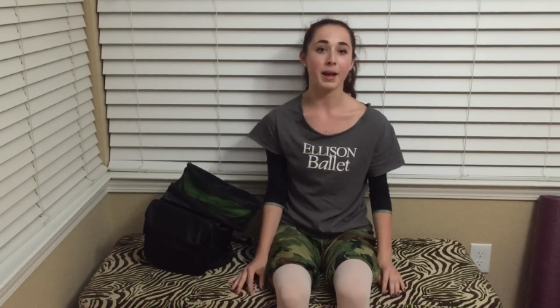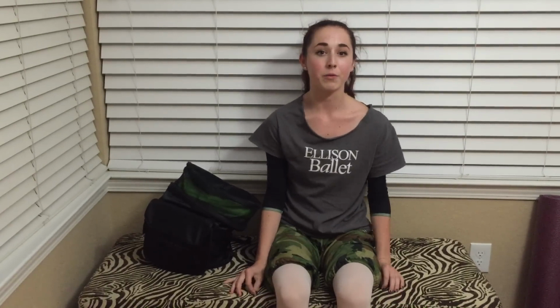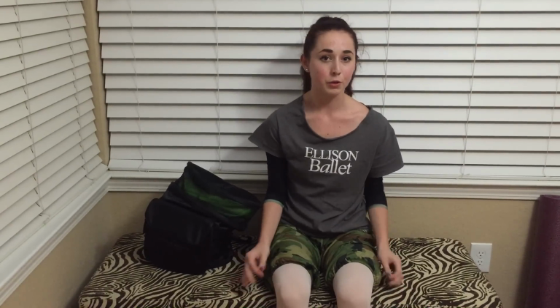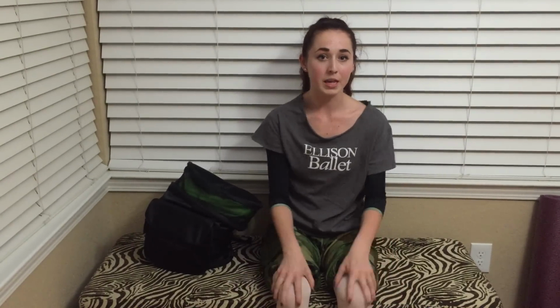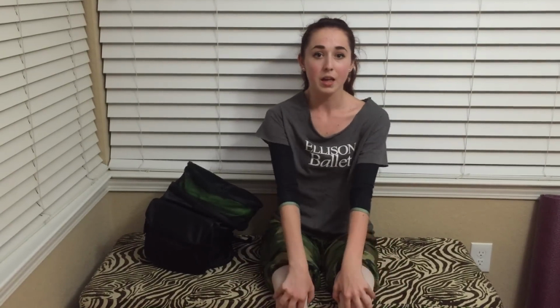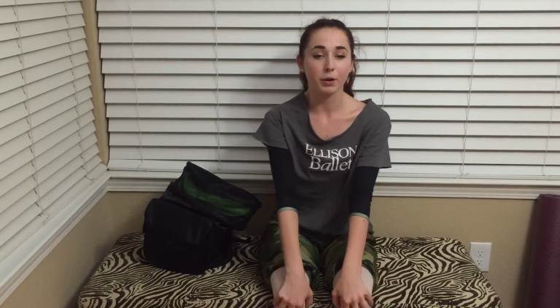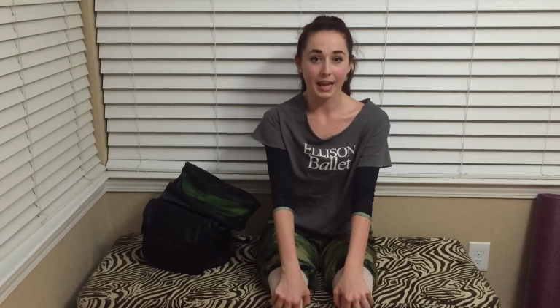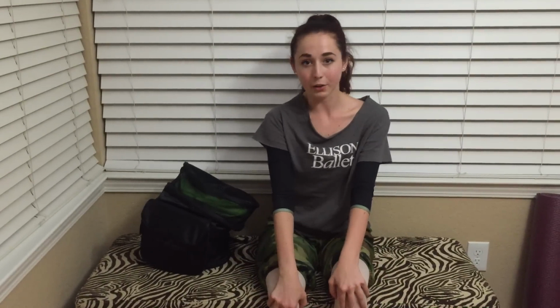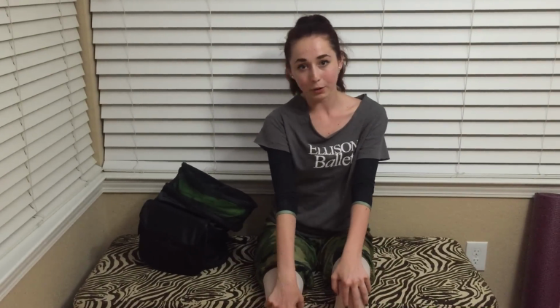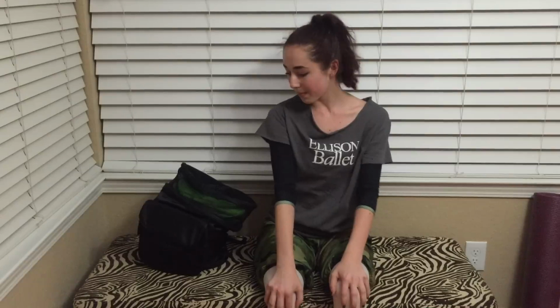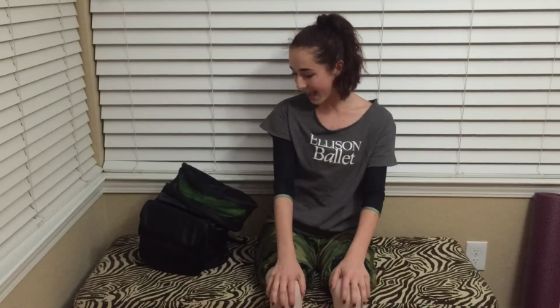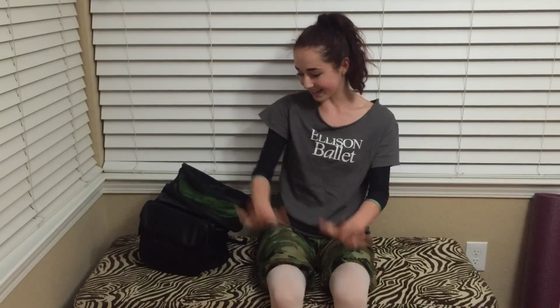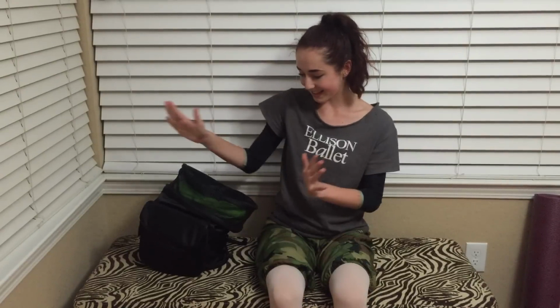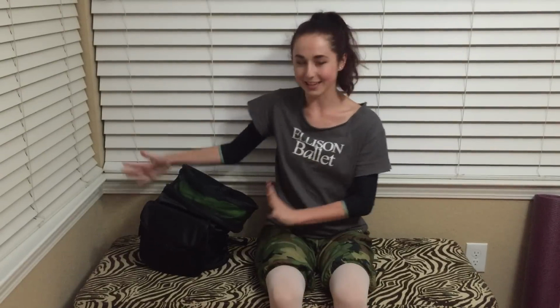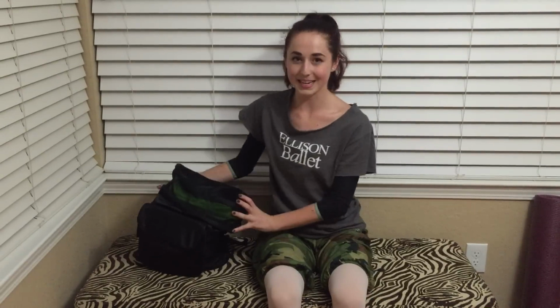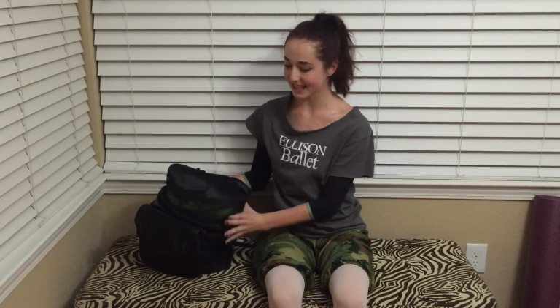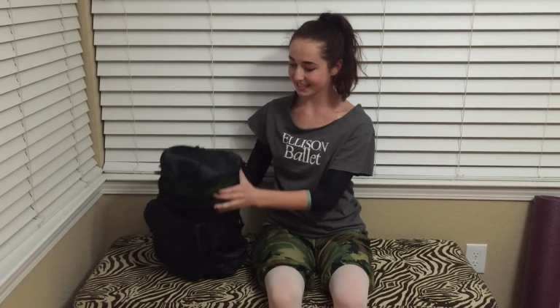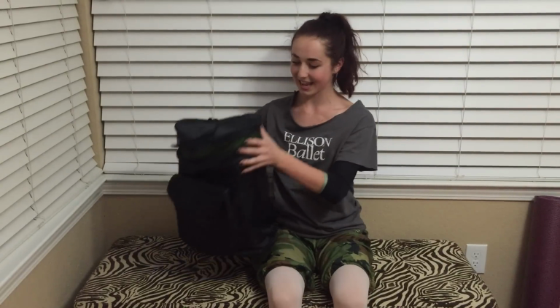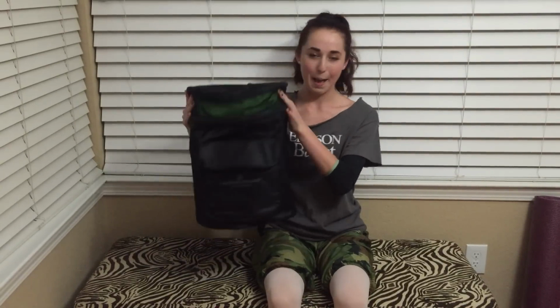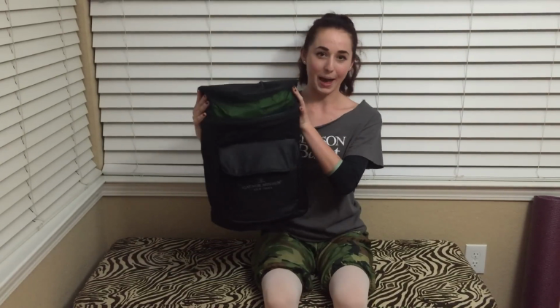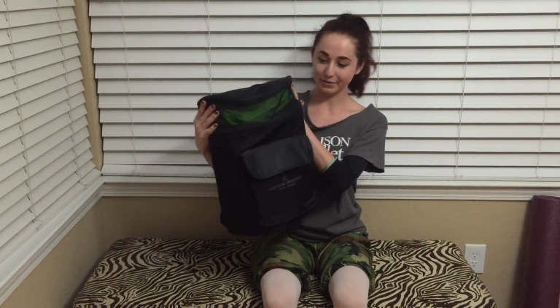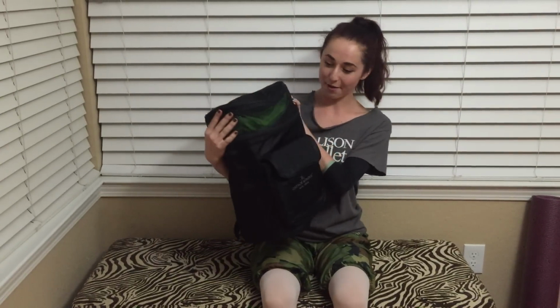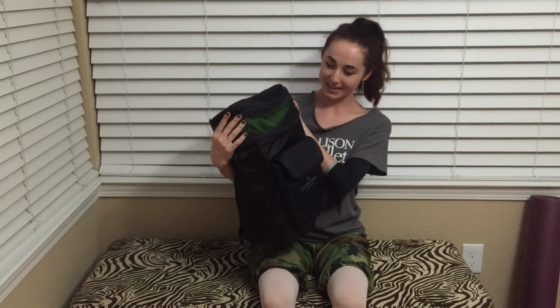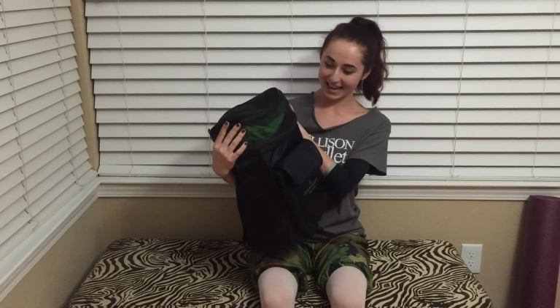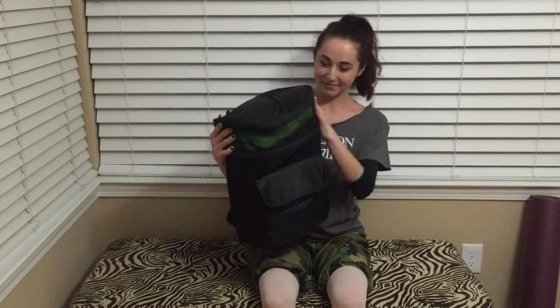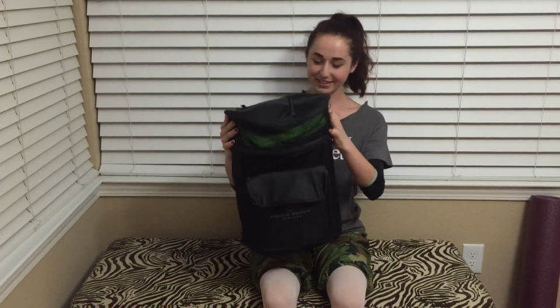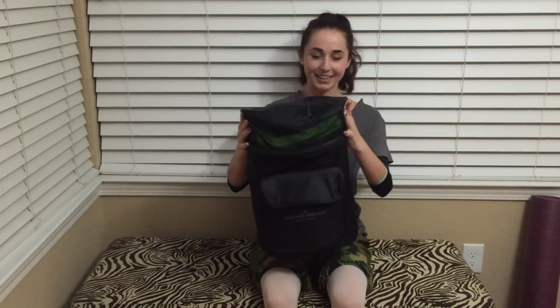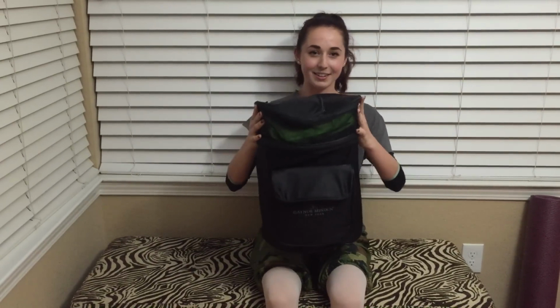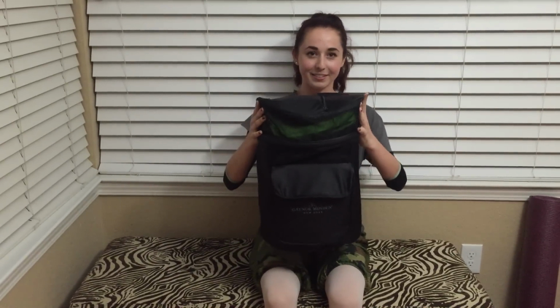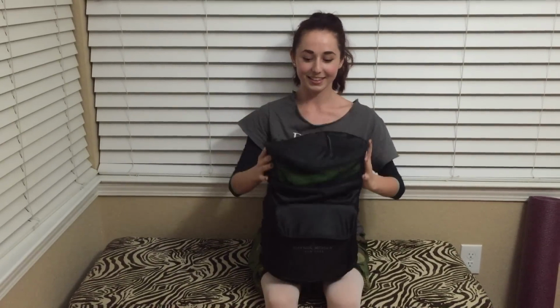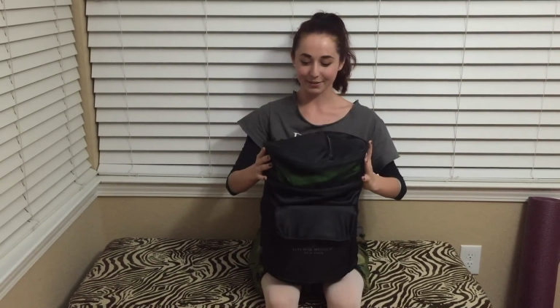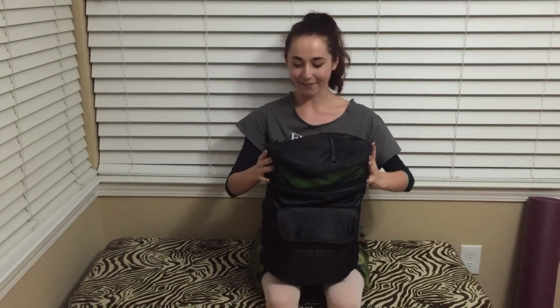I am now officially part of the Gaynor Girl program and they sent me this bag of stuff today and I'm so excited. So here we go.